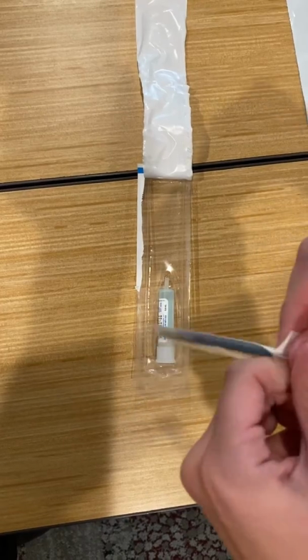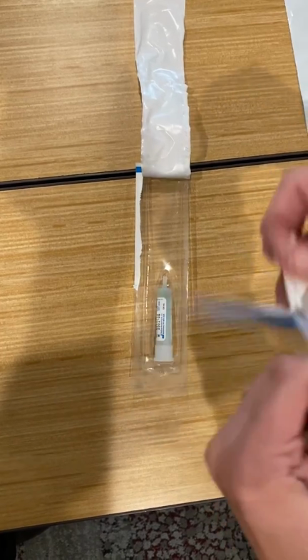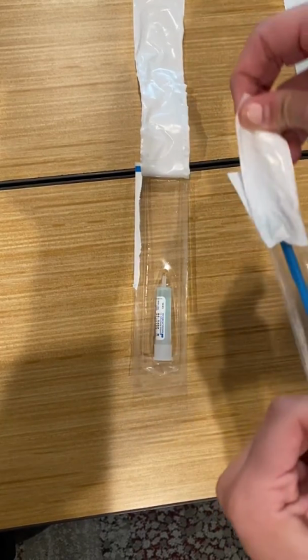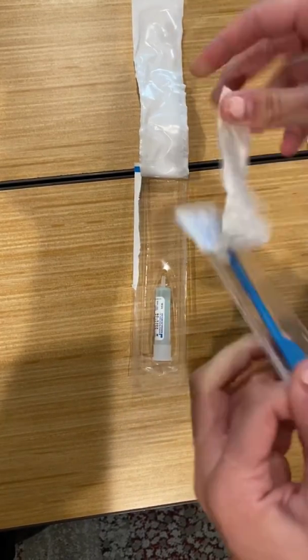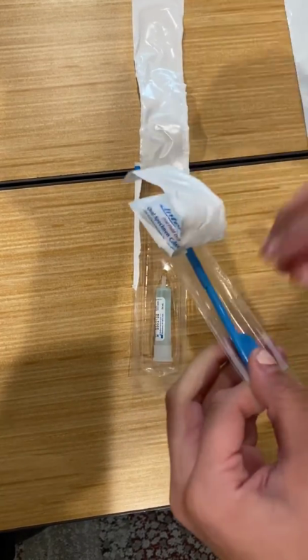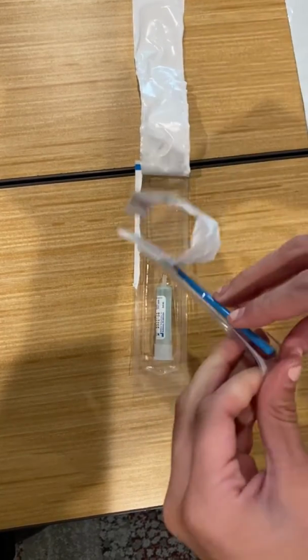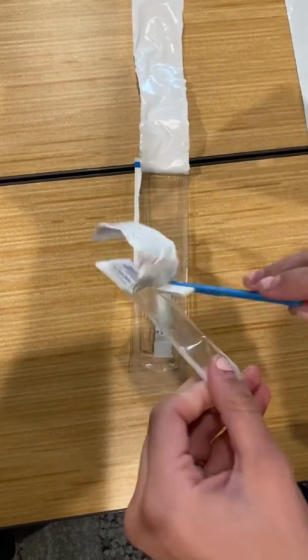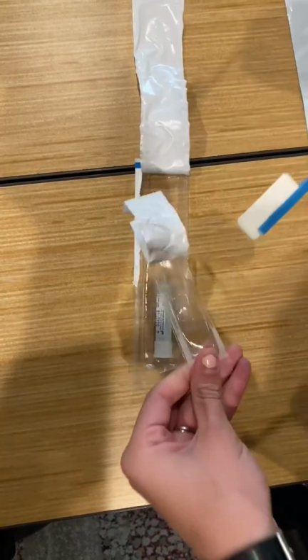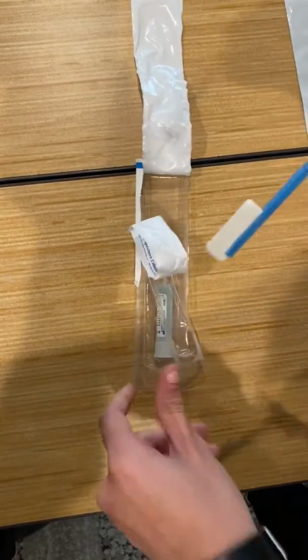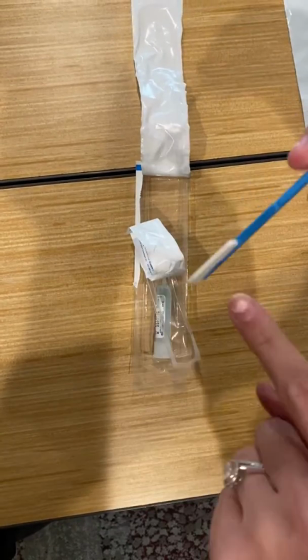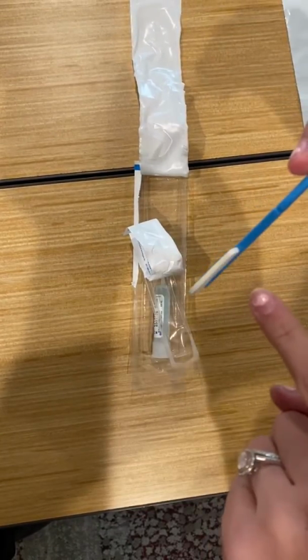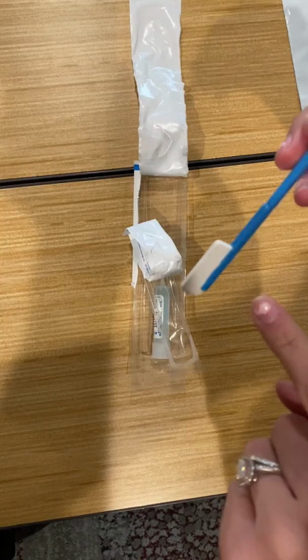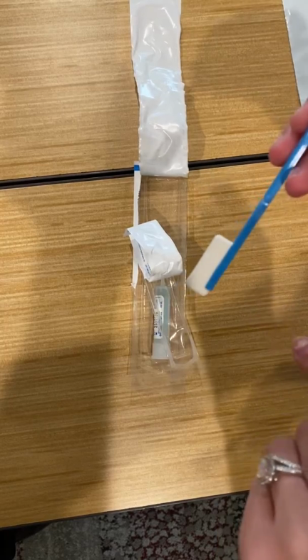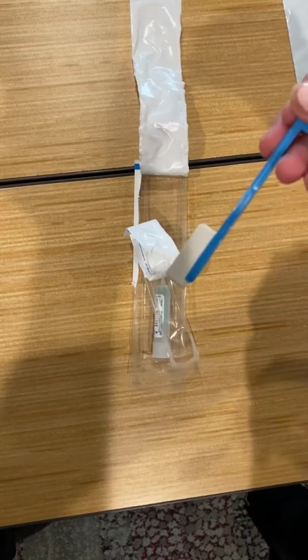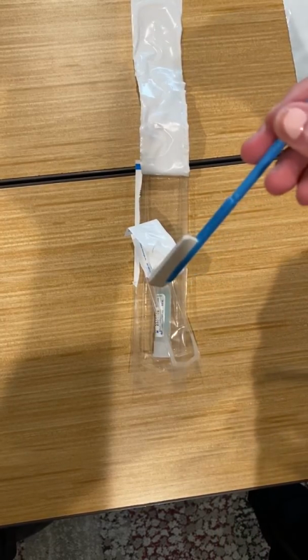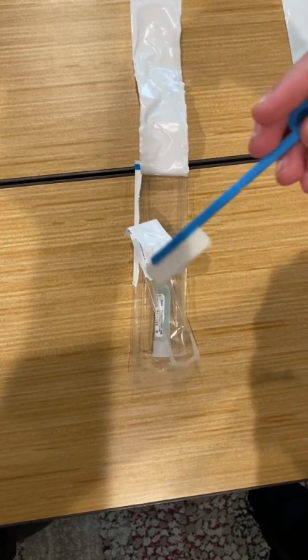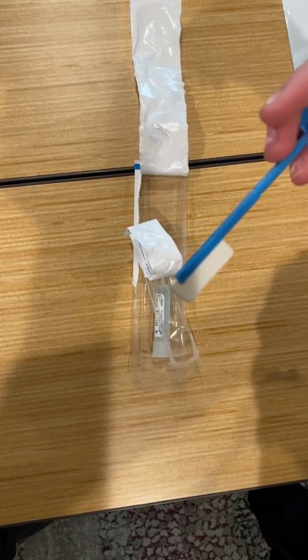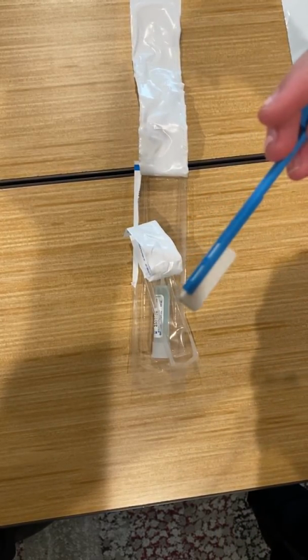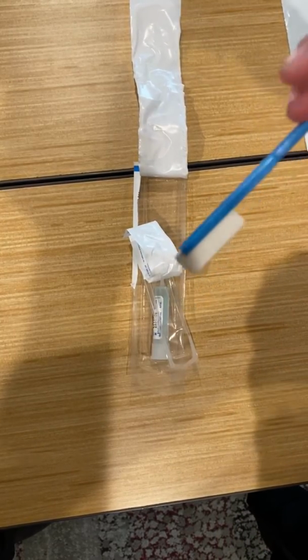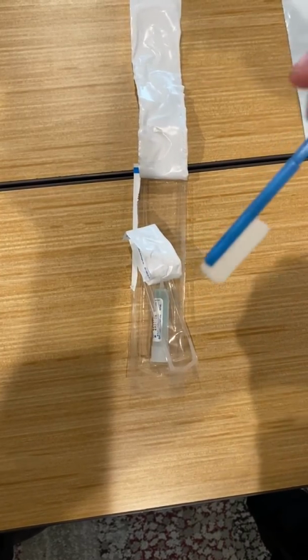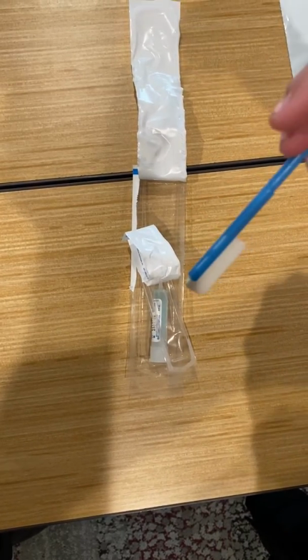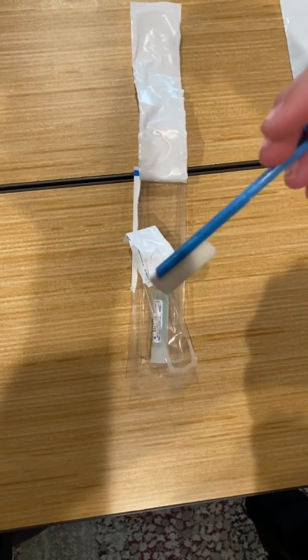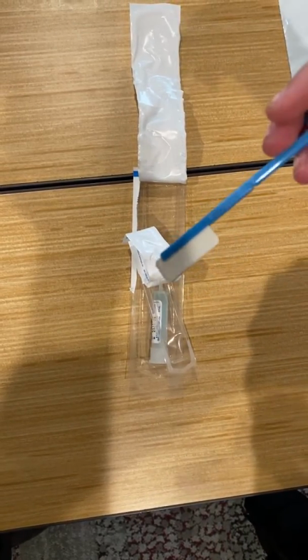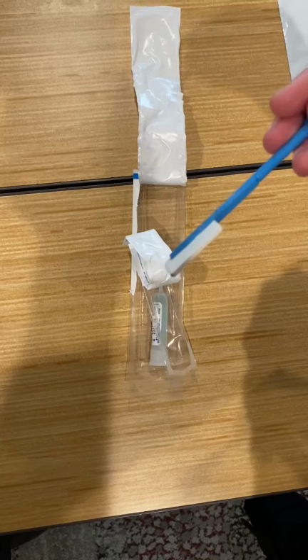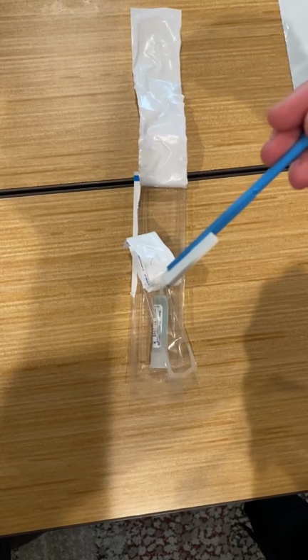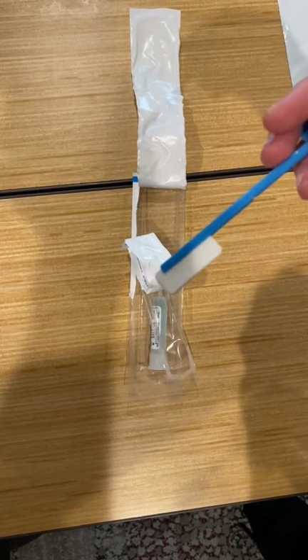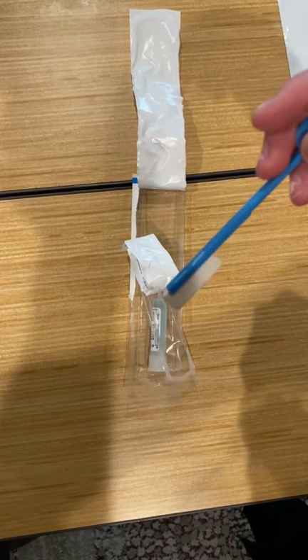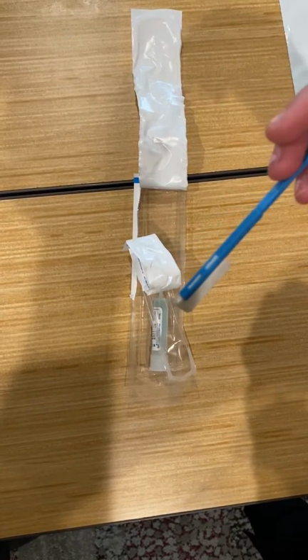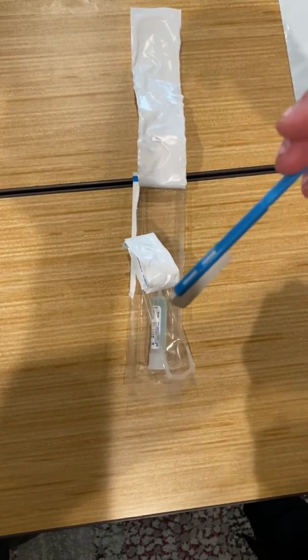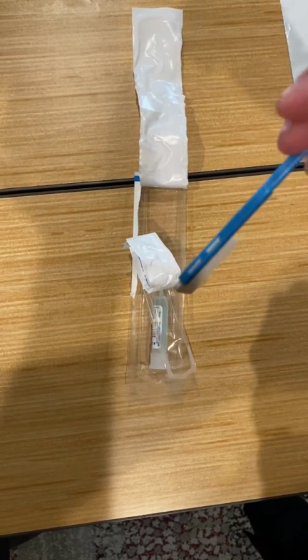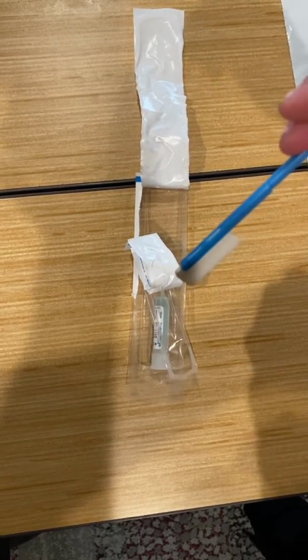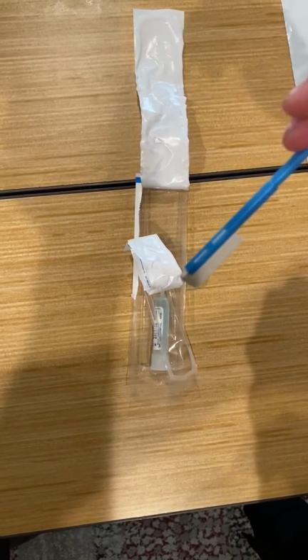This is the section that goes inside the candidate's mouth. This white section here will go underneath the candidate's tongue. Make sure this goes underneath their tongue — if they put it on top of their tongue, it will not get wet enough to be a valid drug test.